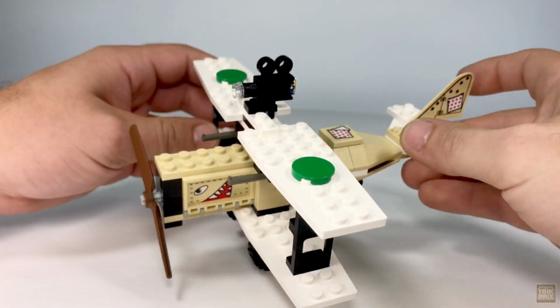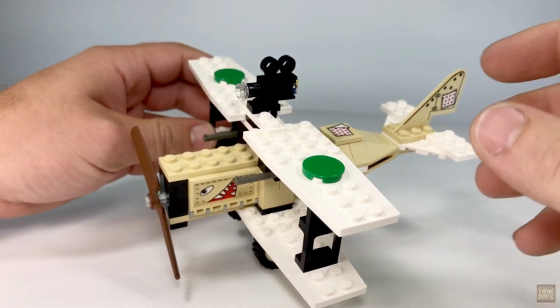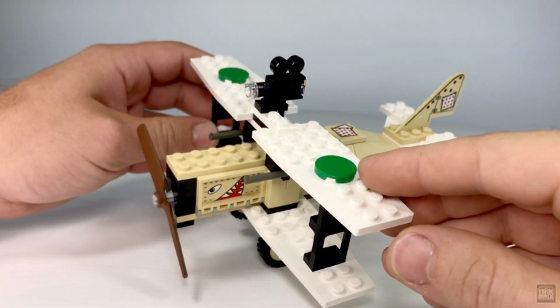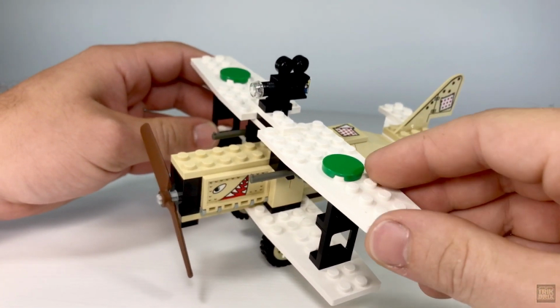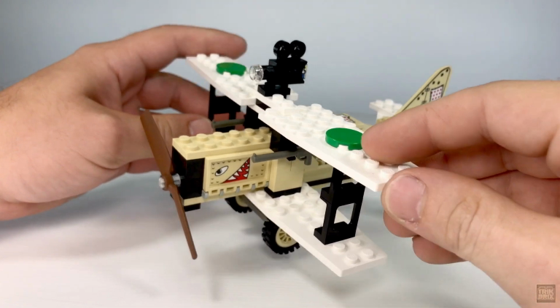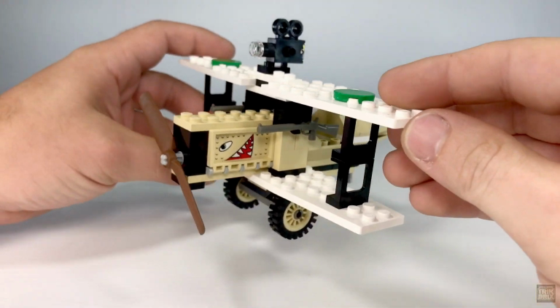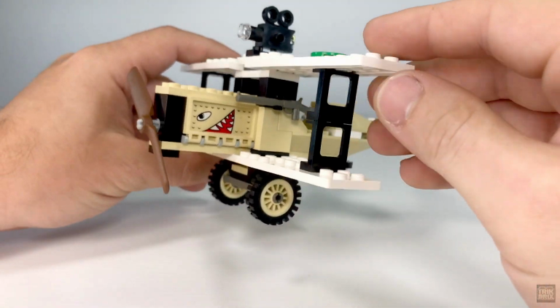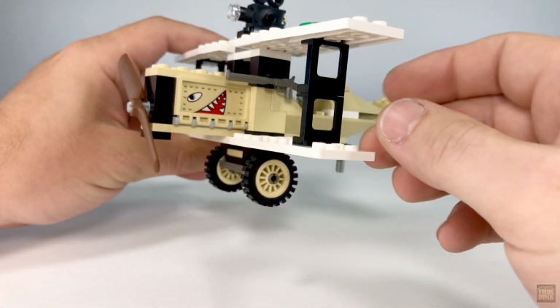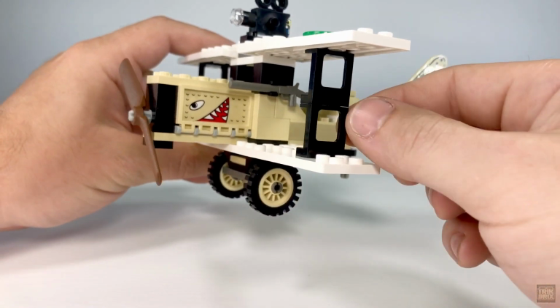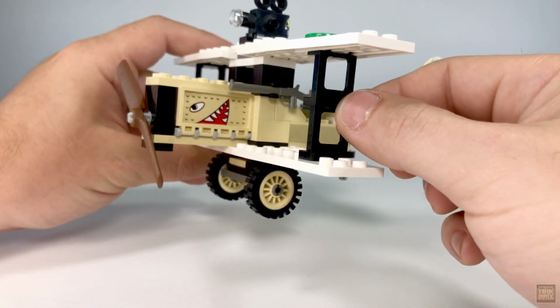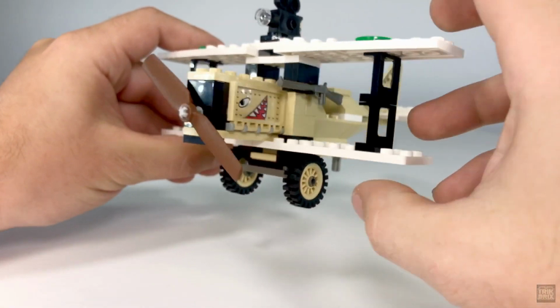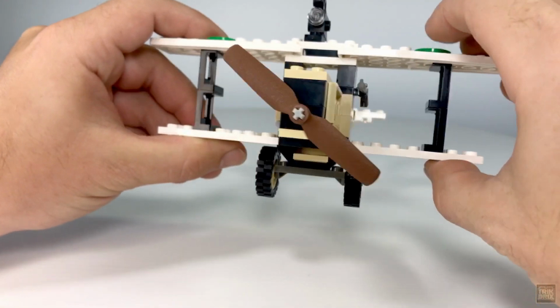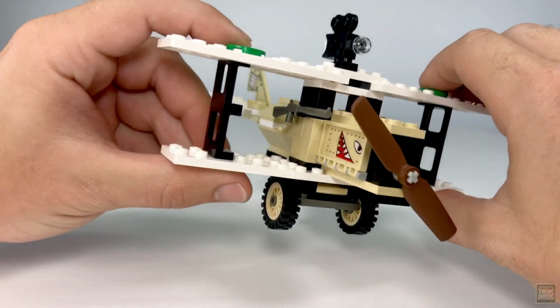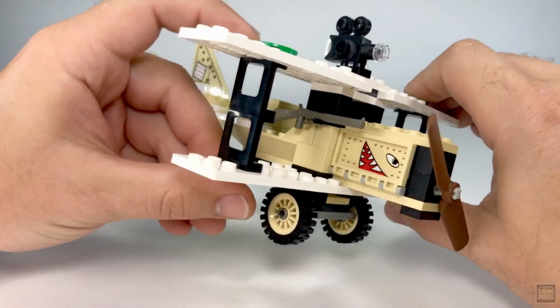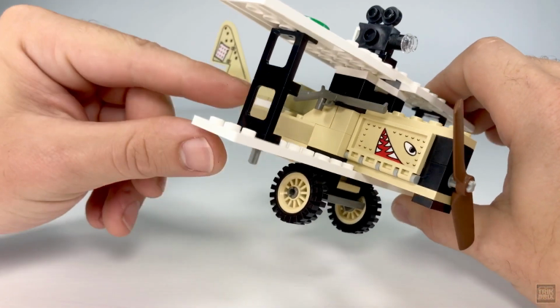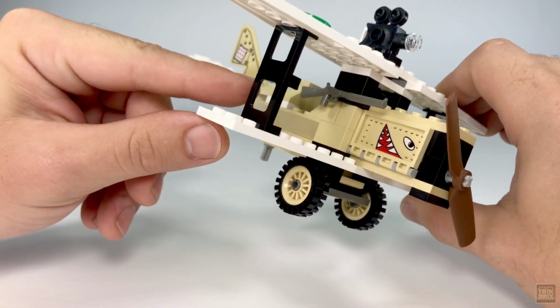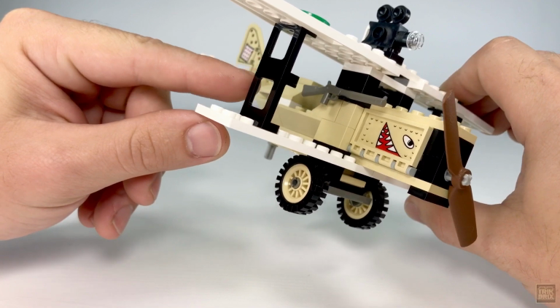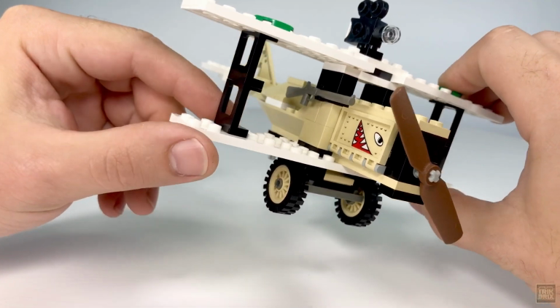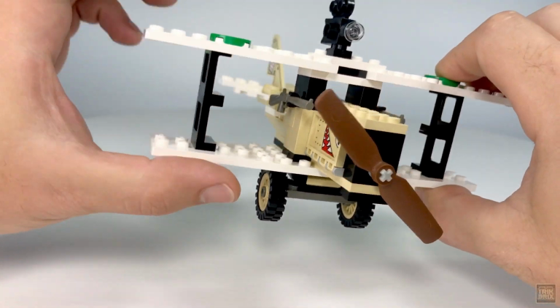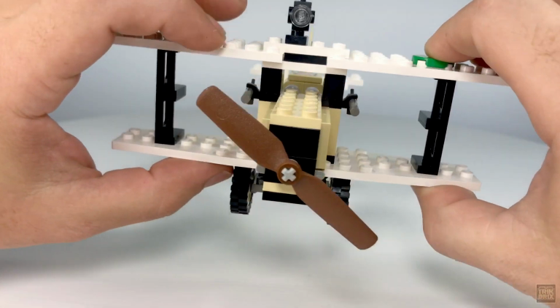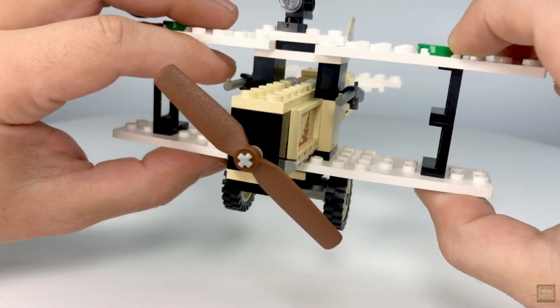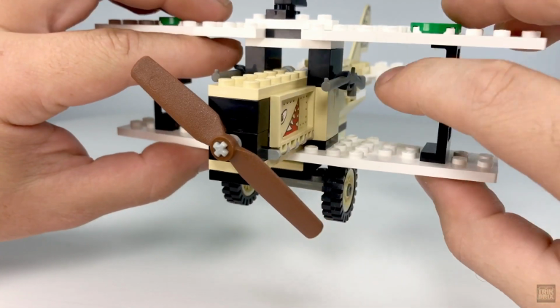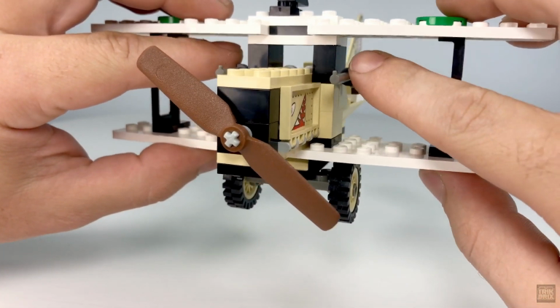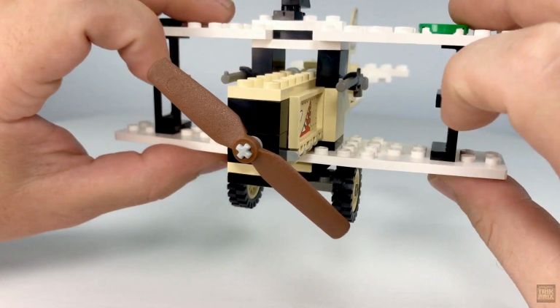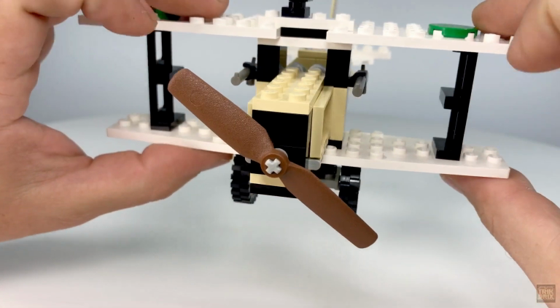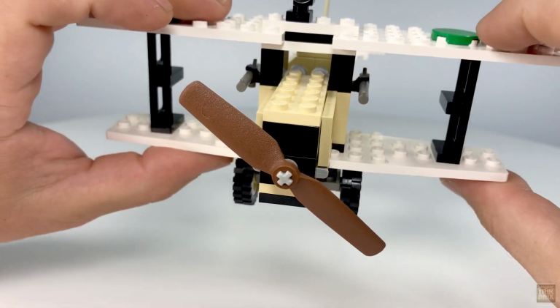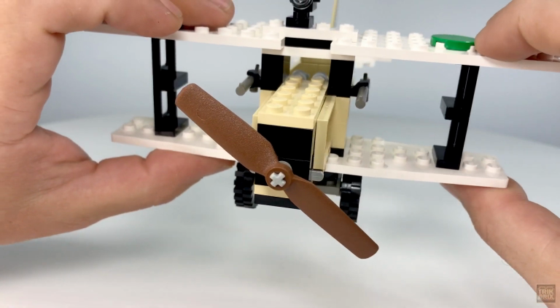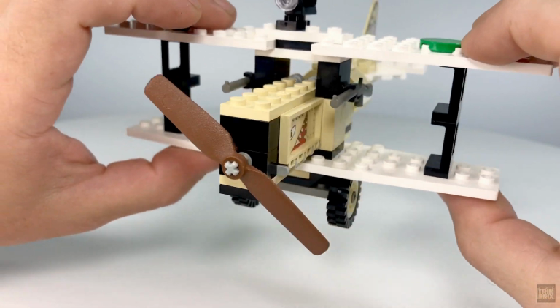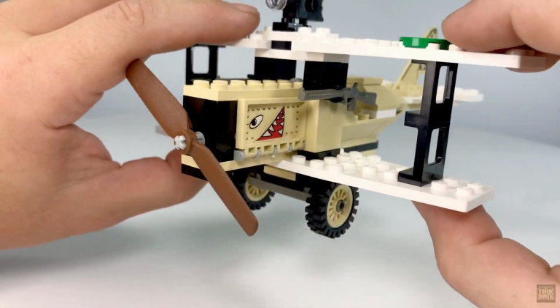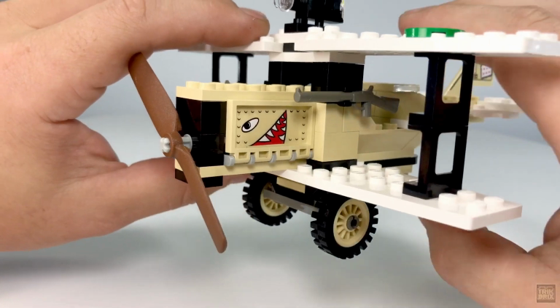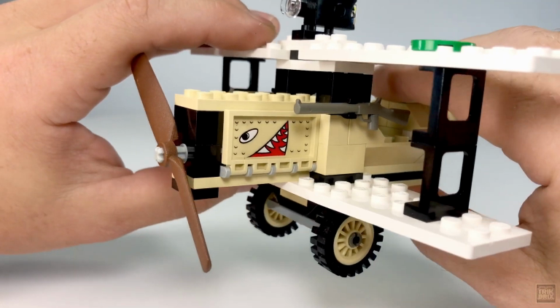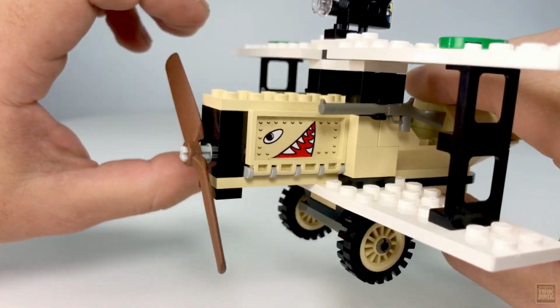That print is identical across all the desert sets. The wings are pretty standard, featuring green accents in the form of 2x2 round tiles, supported by four black window elements which work well and look great. Beneath the top wing there's a pair of rifles mounted on either side of the body.